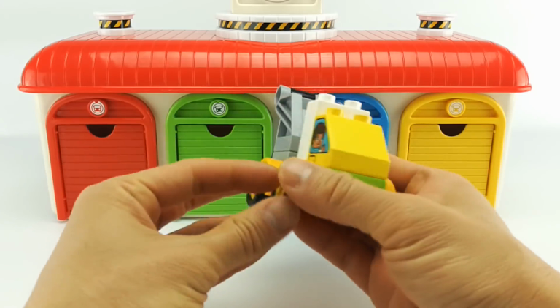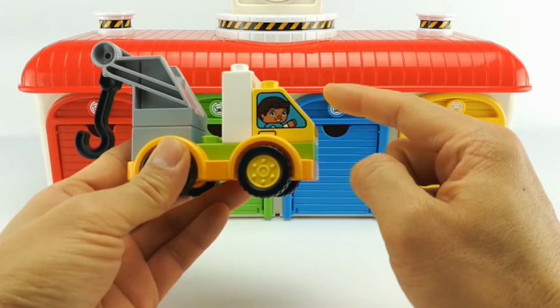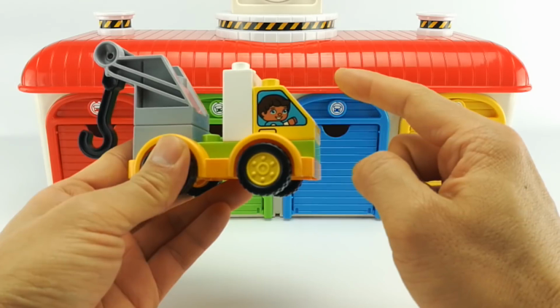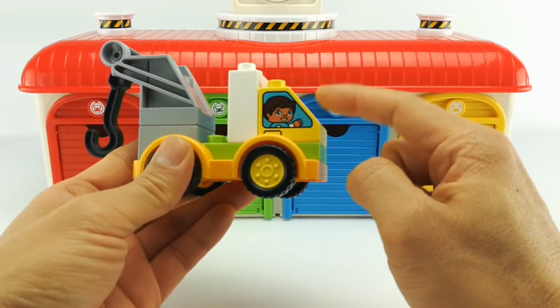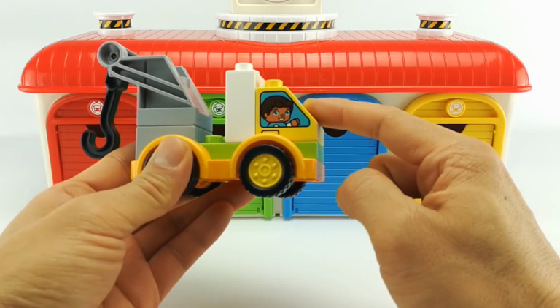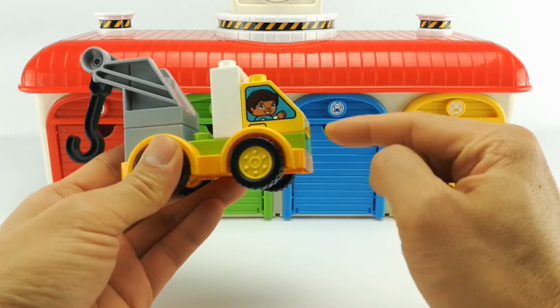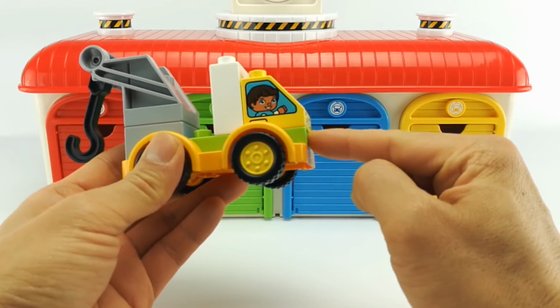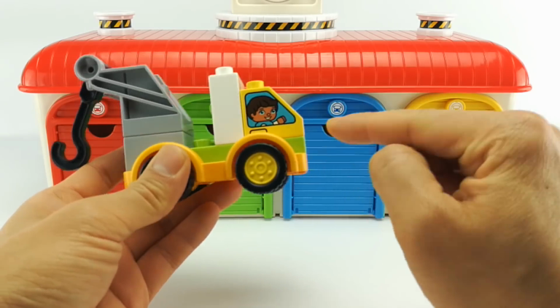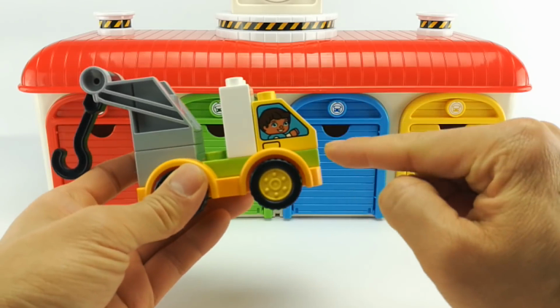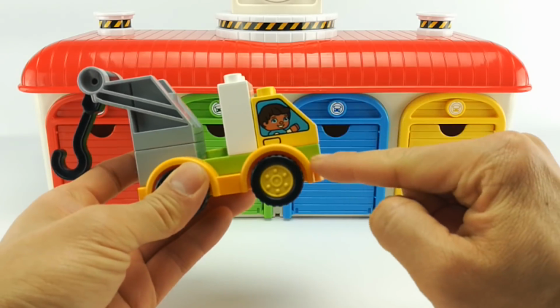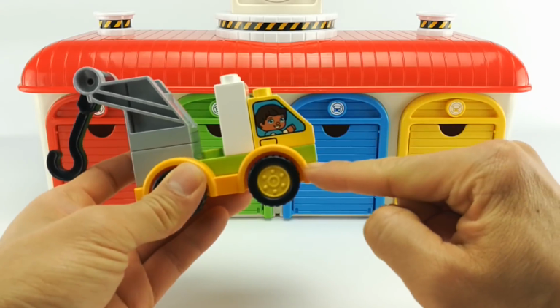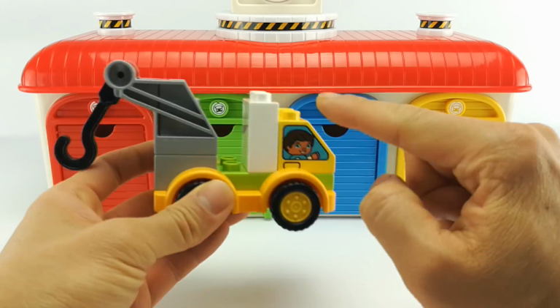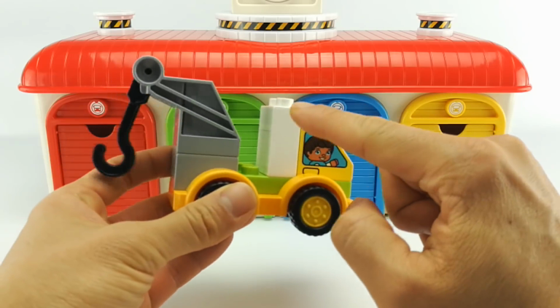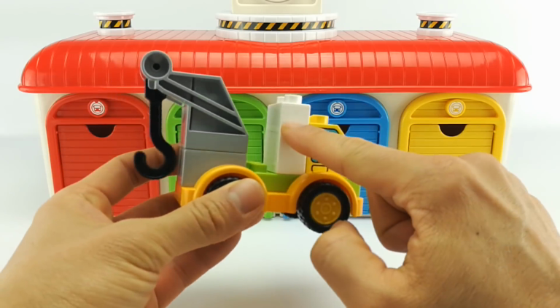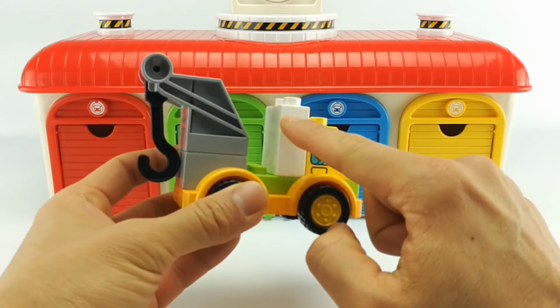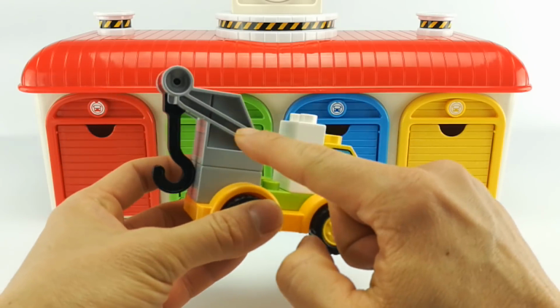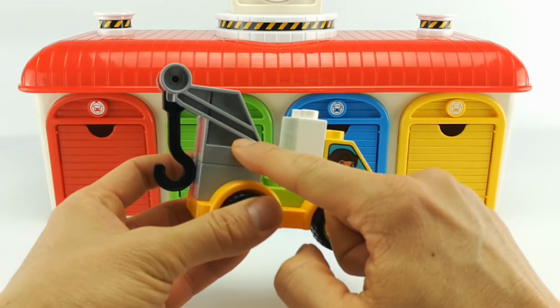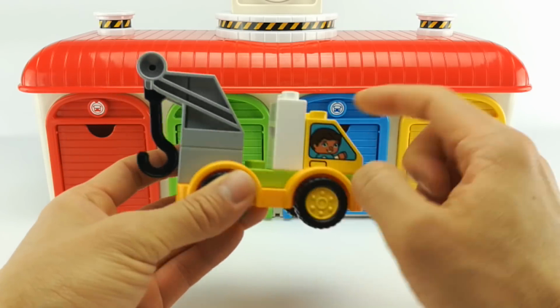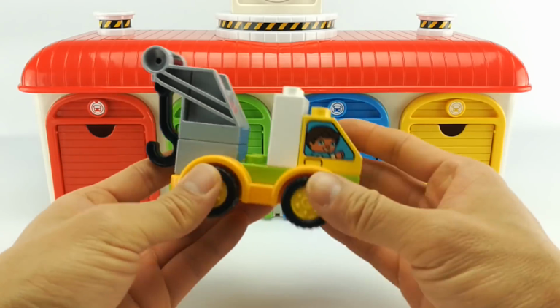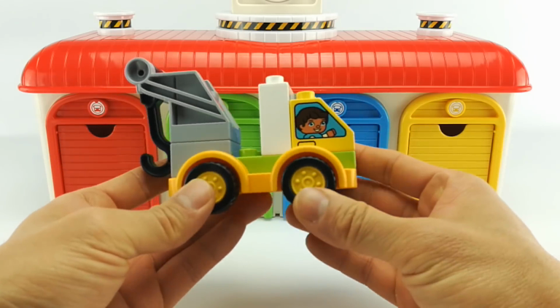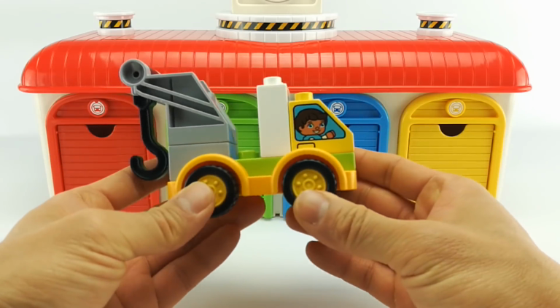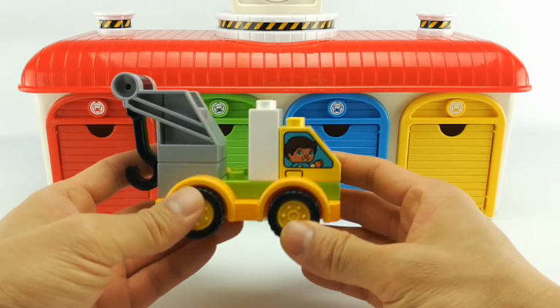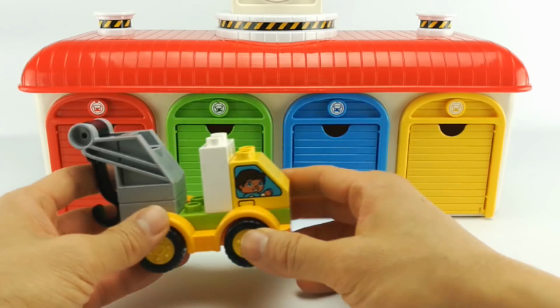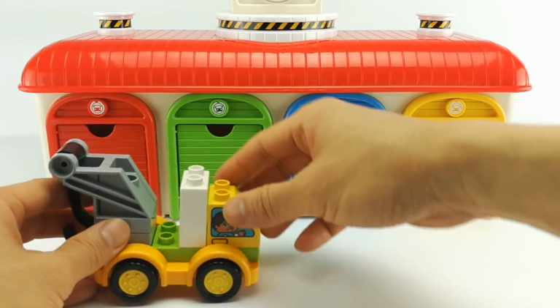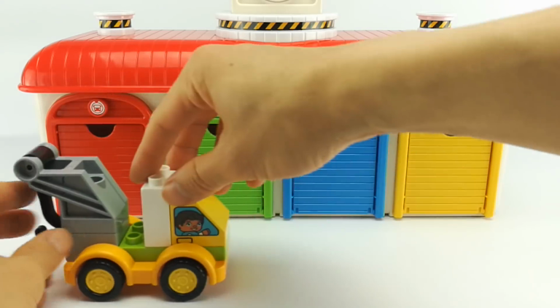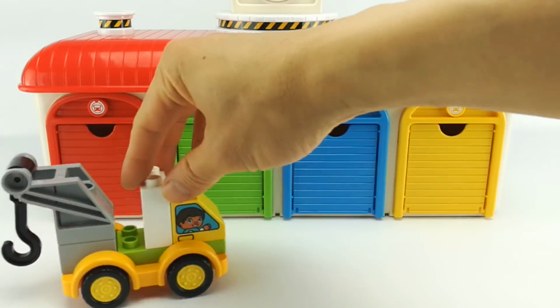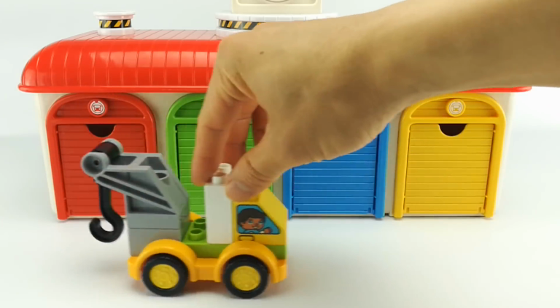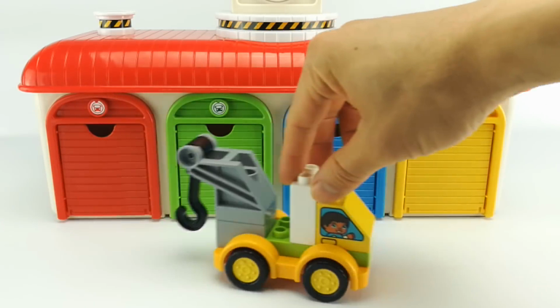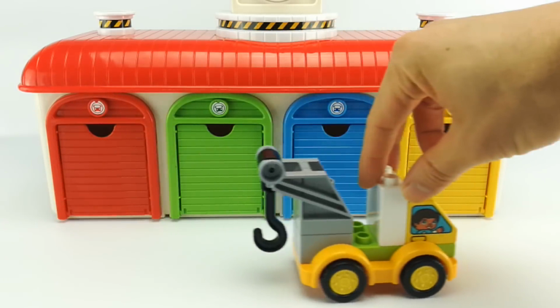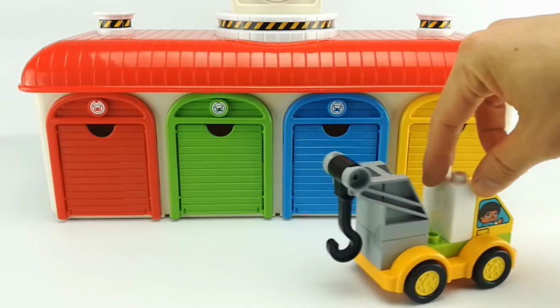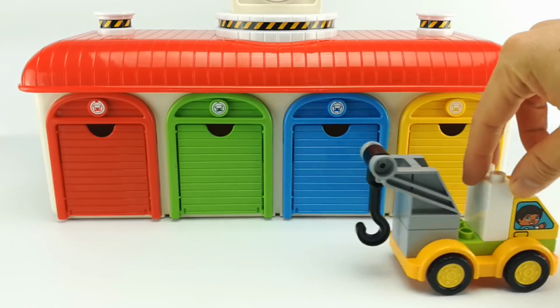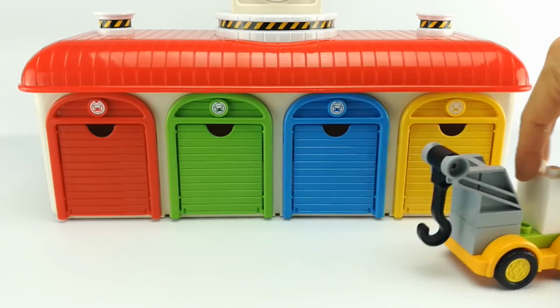It's a yellow, green, orange, white, and grey tow truck.